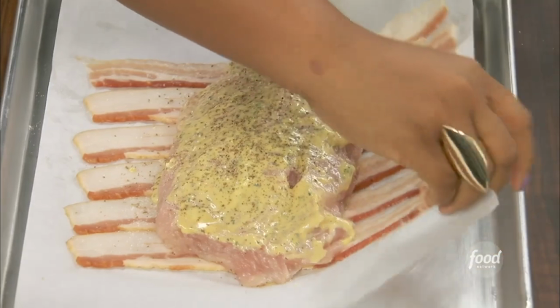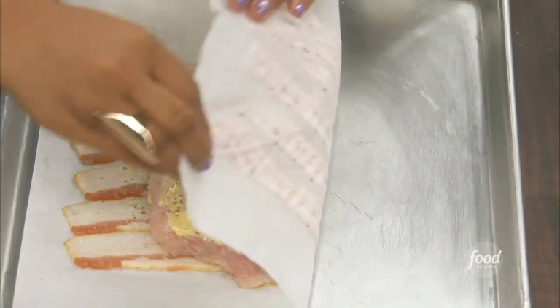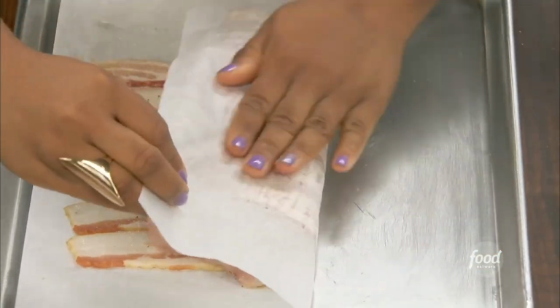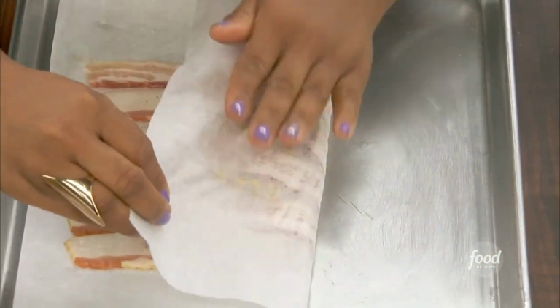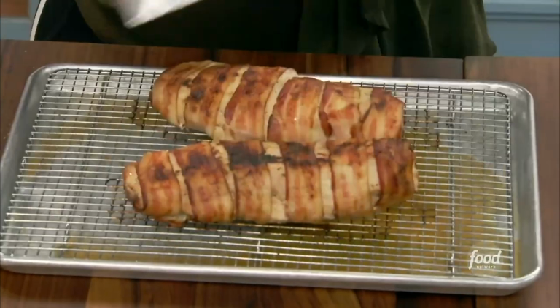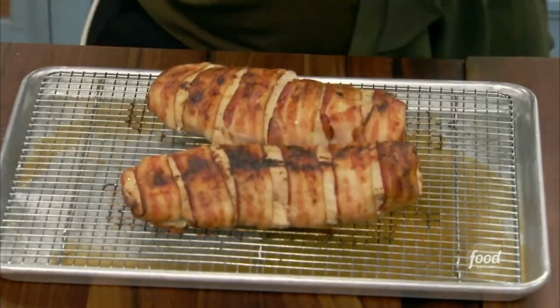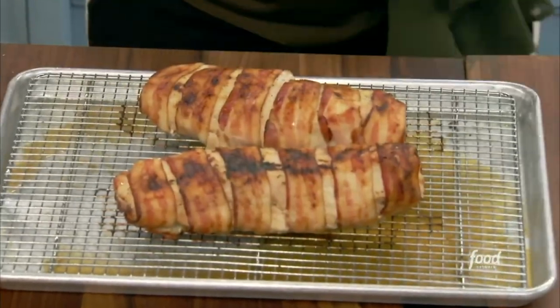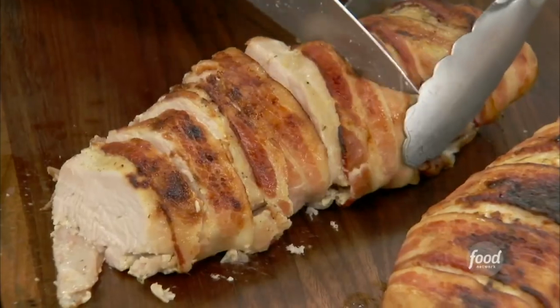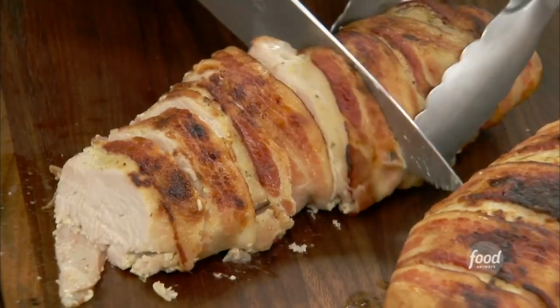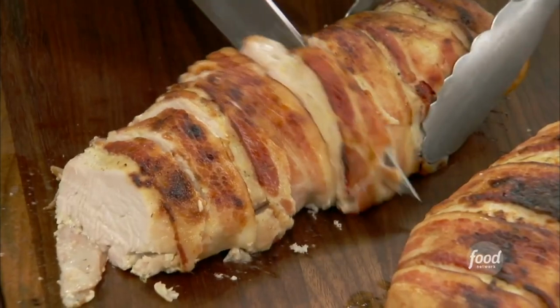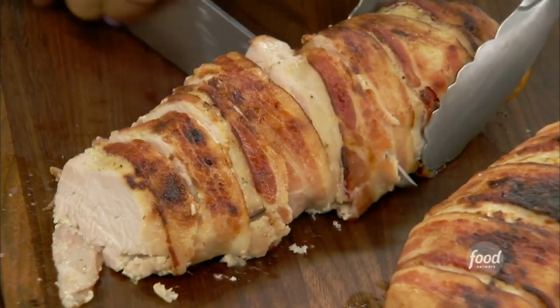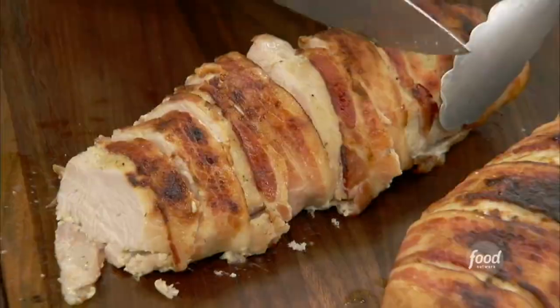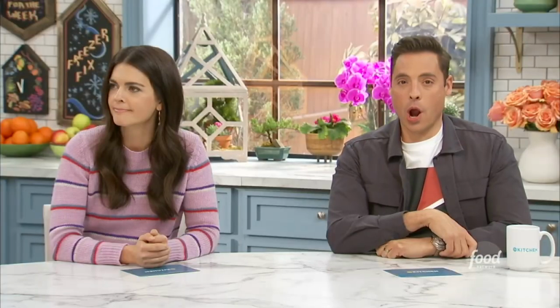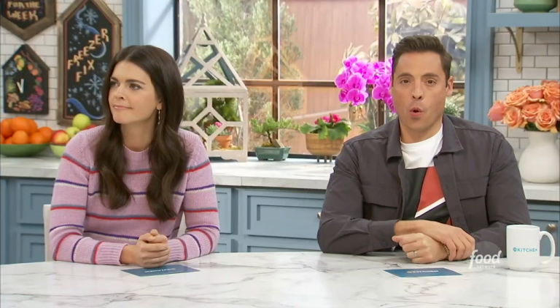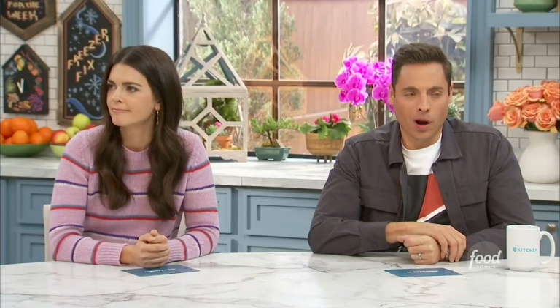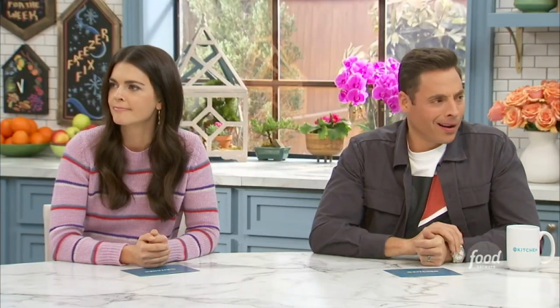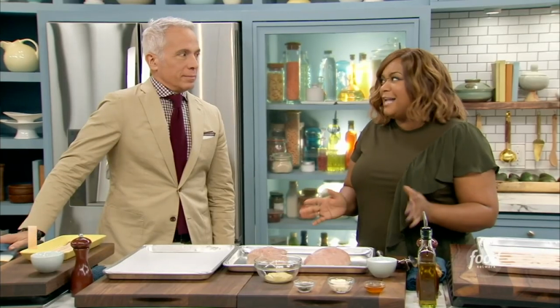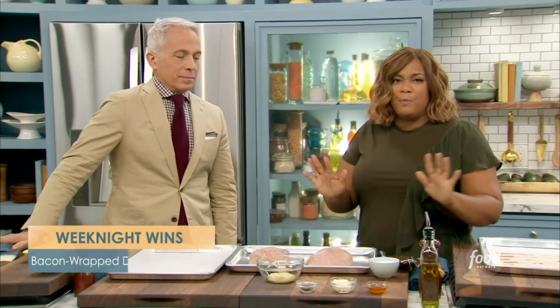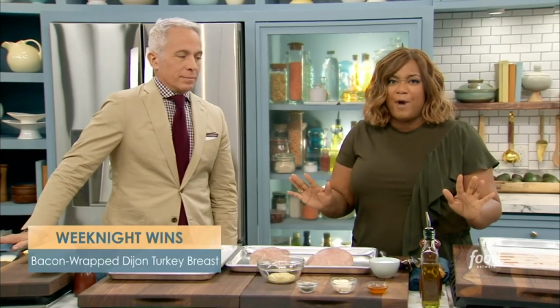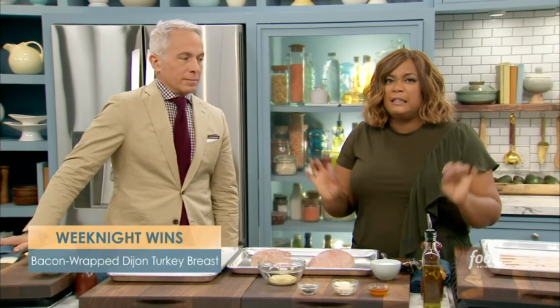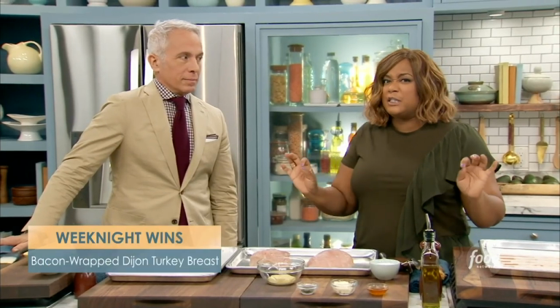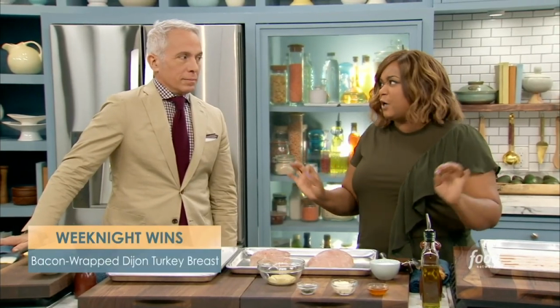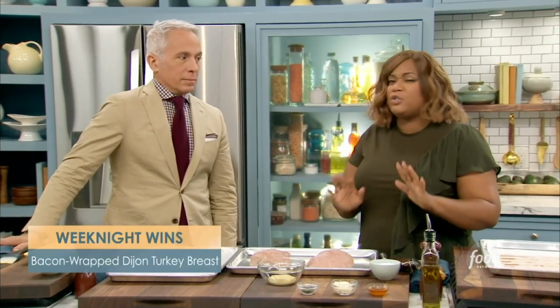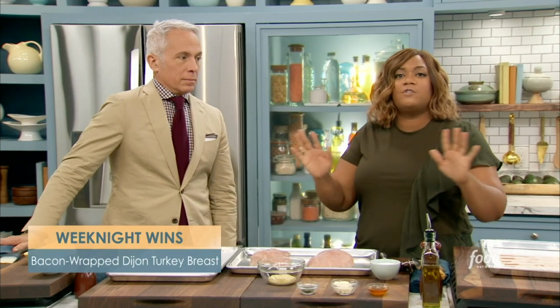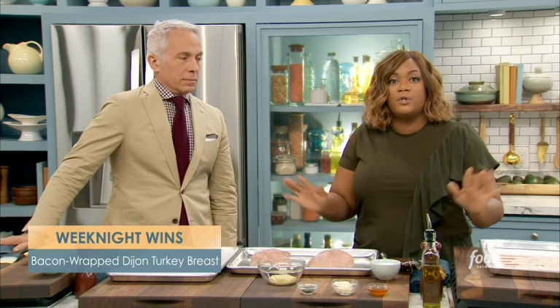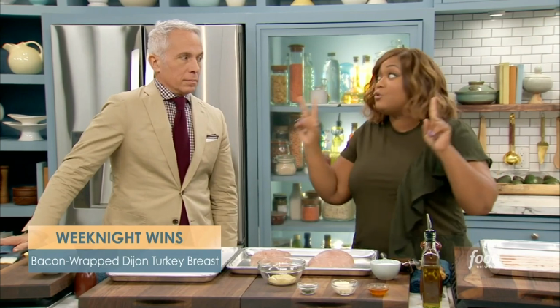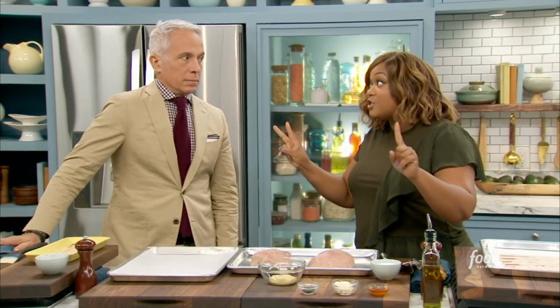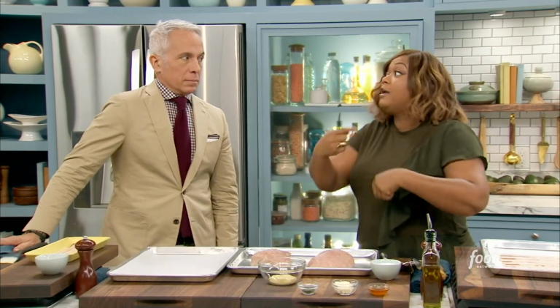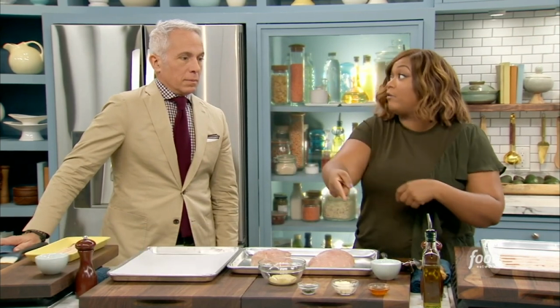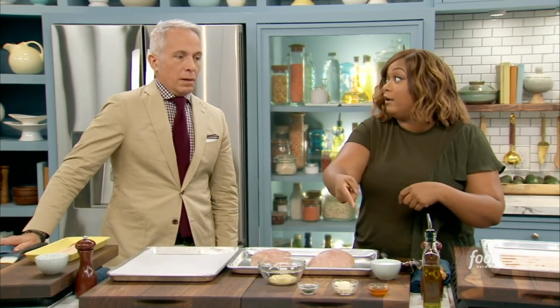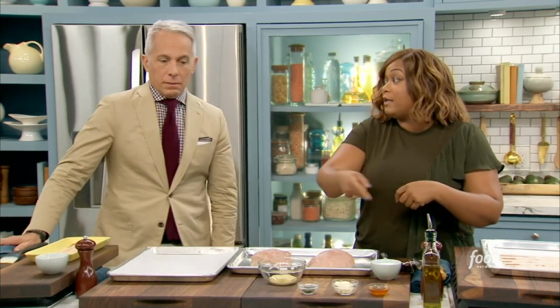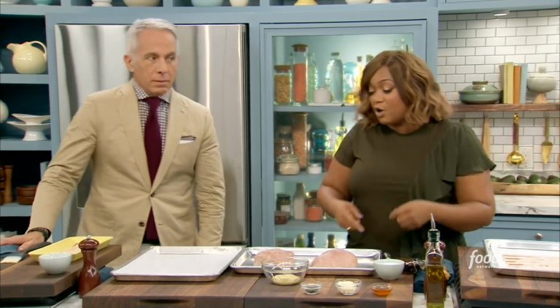This is my bacon-wrapped Honey Dijon Turkey Breasts. It's a triple-threat delicious dinner that's gonna be transformed into two lunches later on.